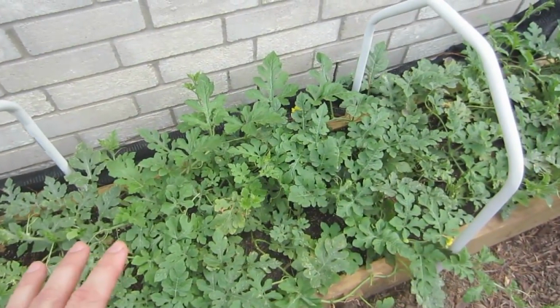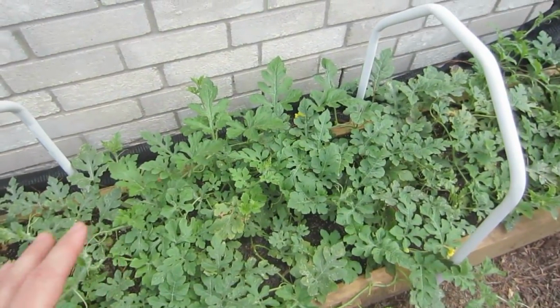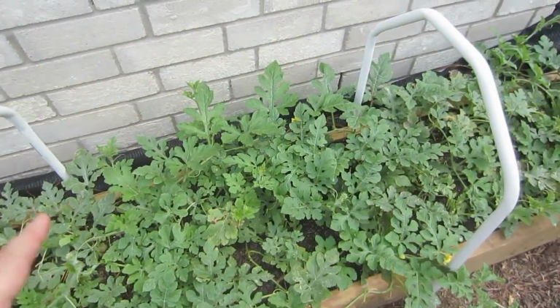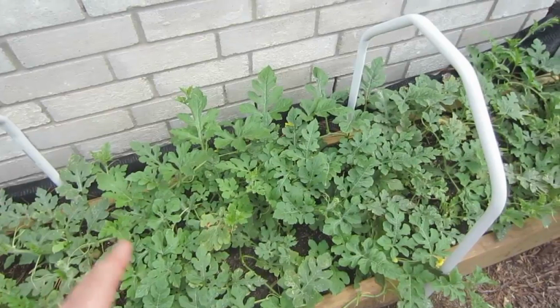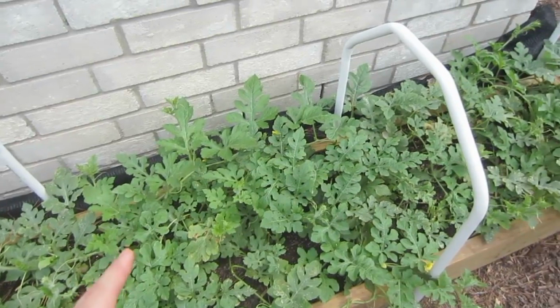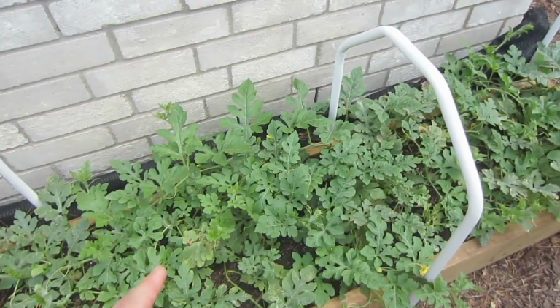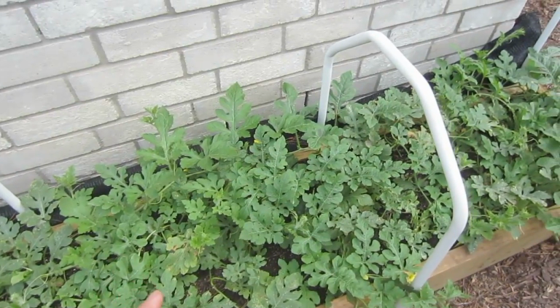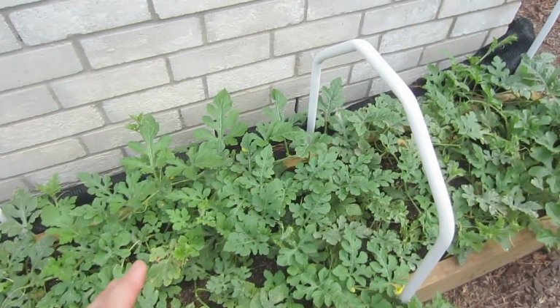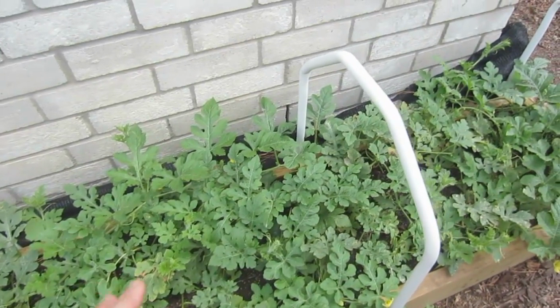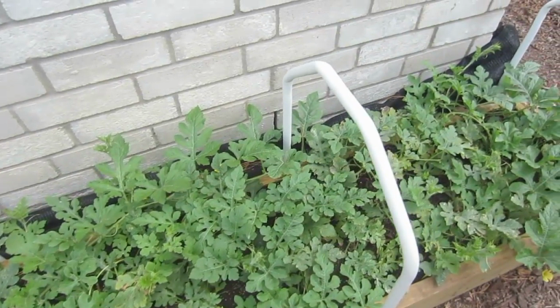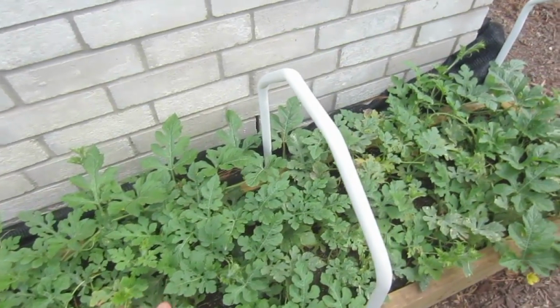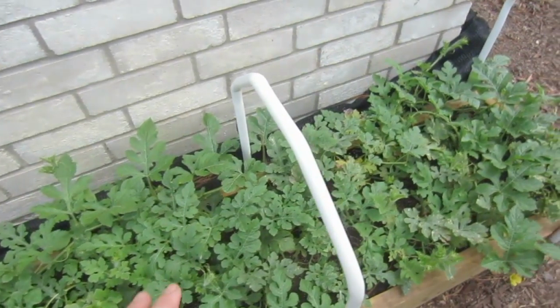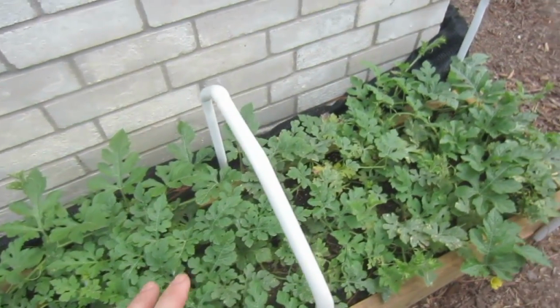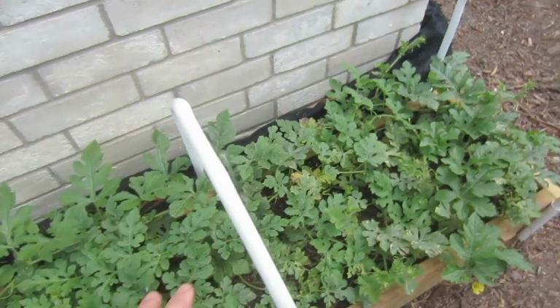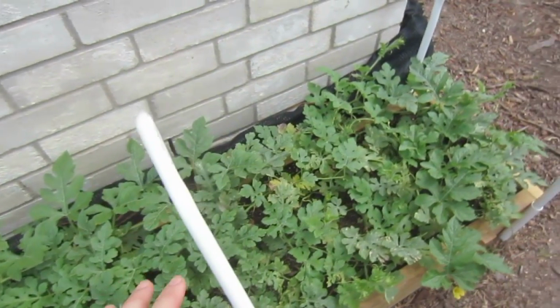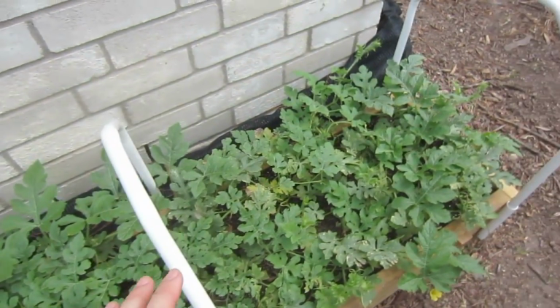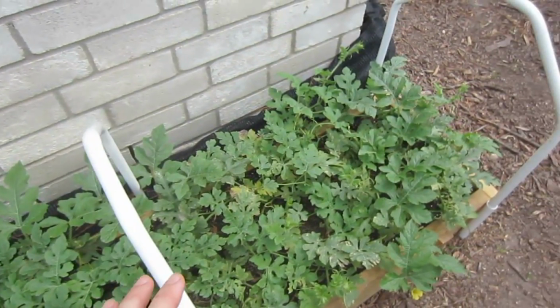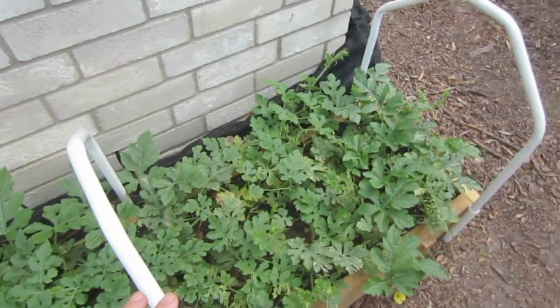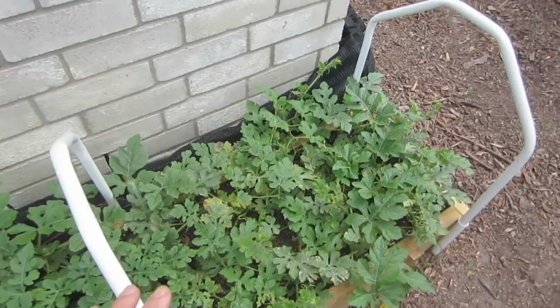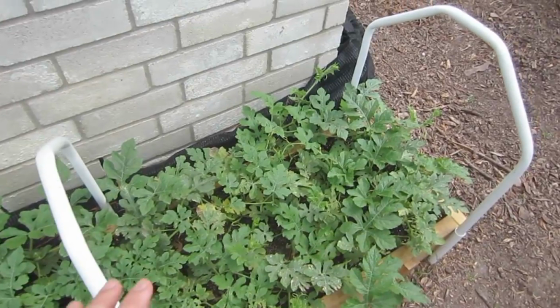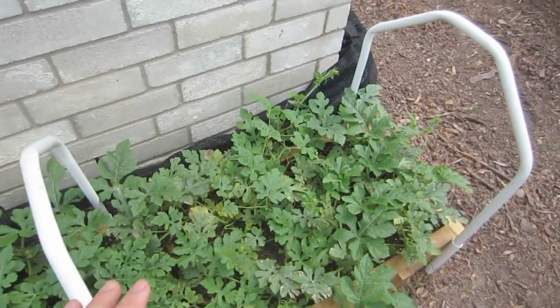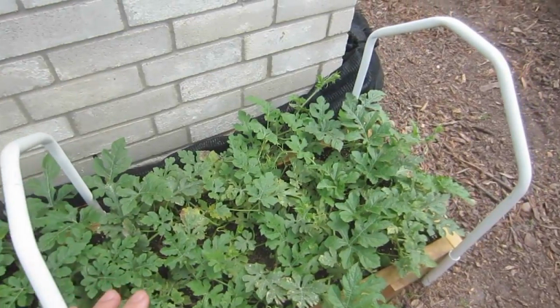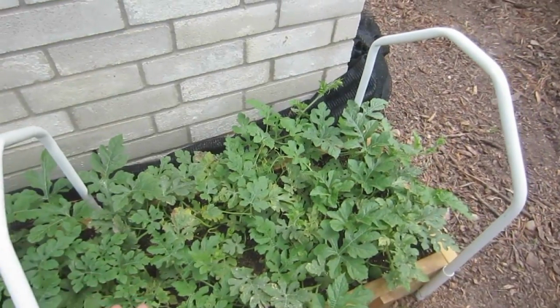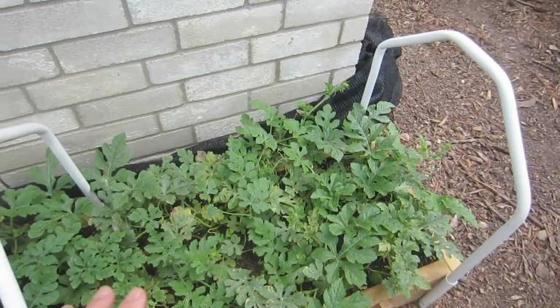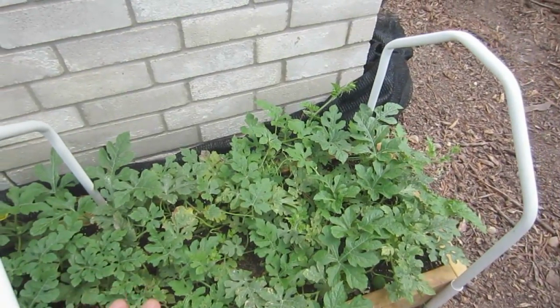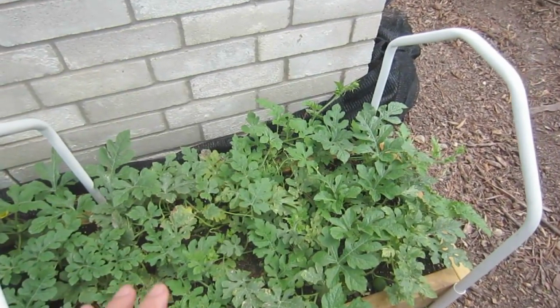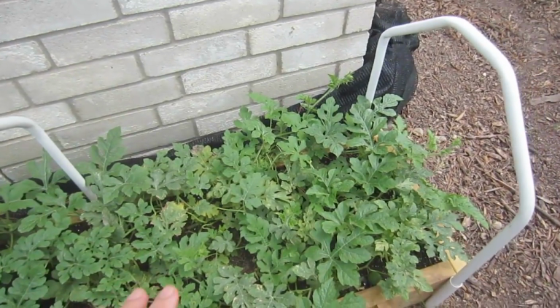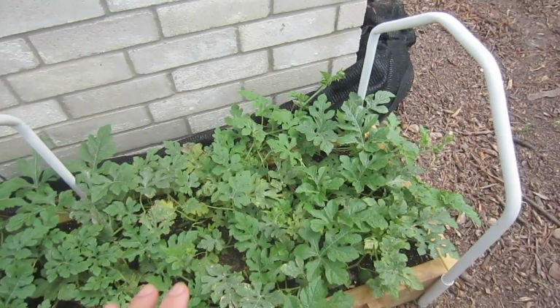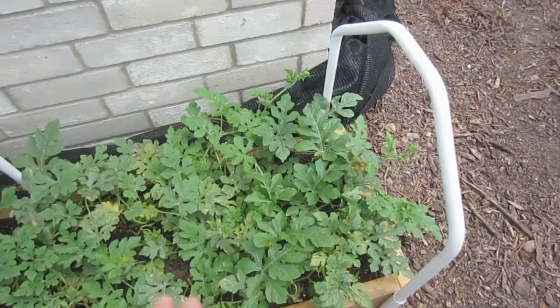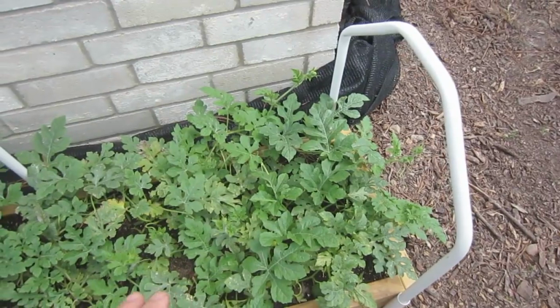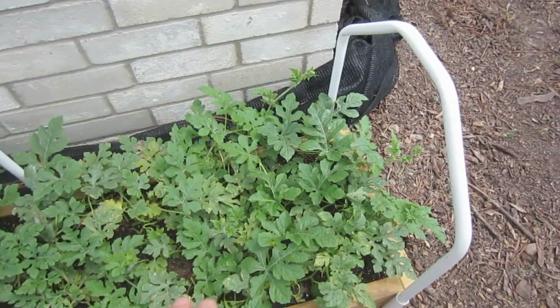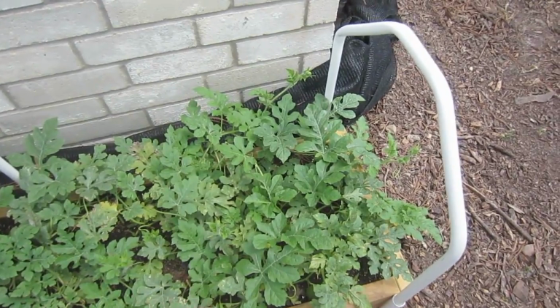Once the plants became more mature and we made sure we were watering every morning before it got hot — like around 7 or 8 o'clock — we haven't had any issues.